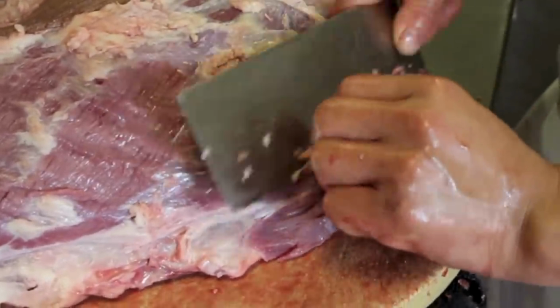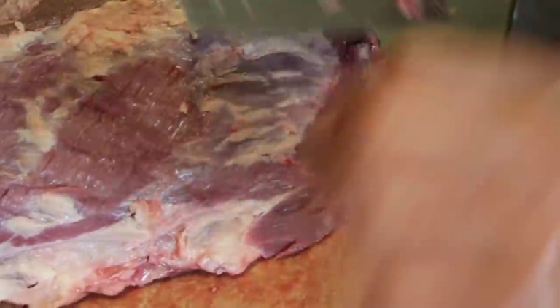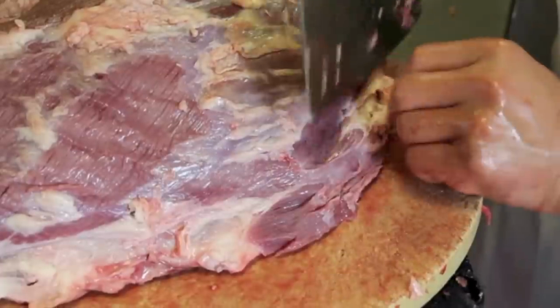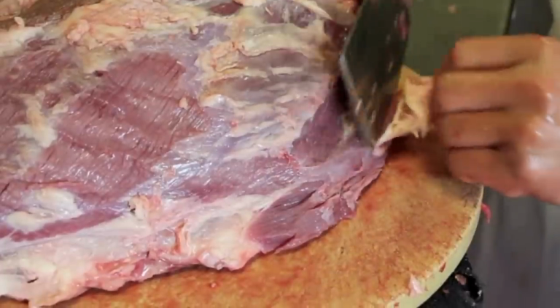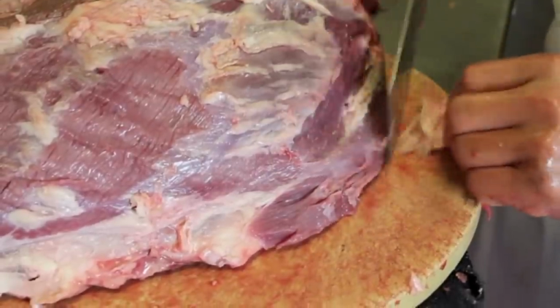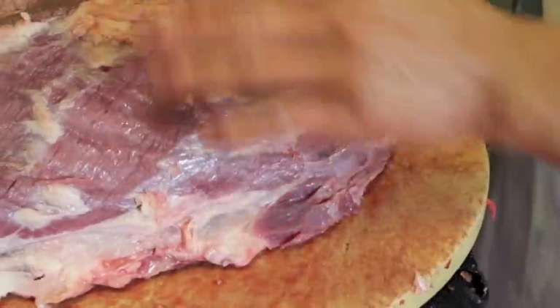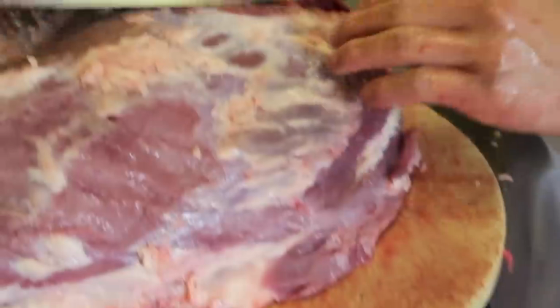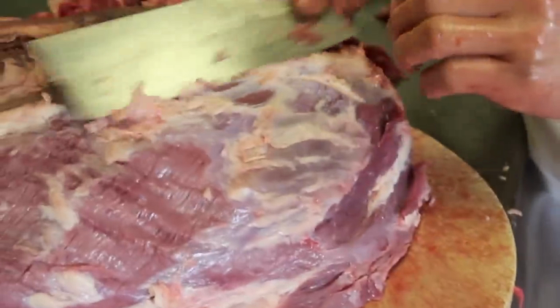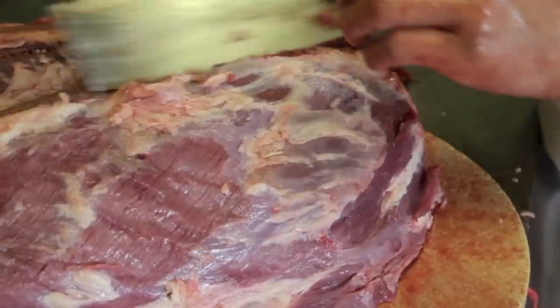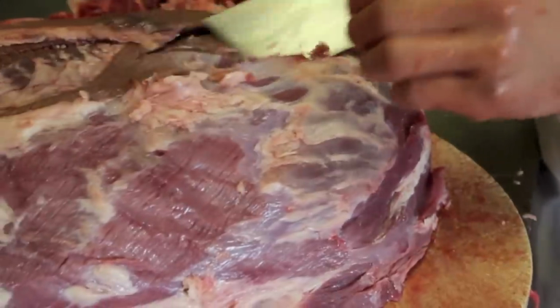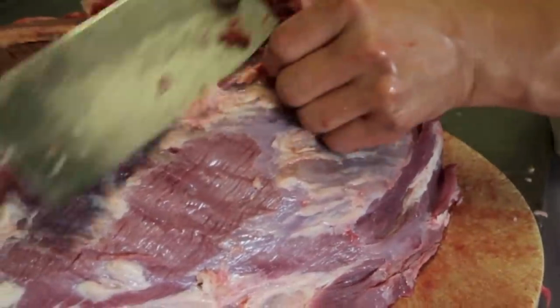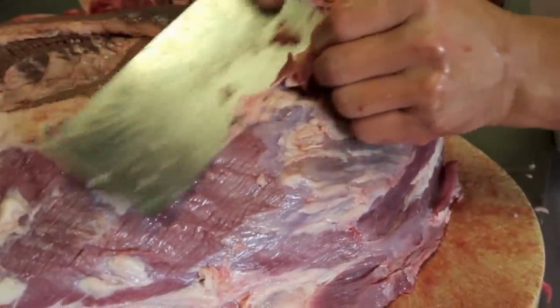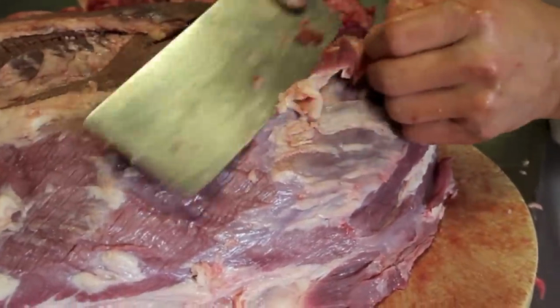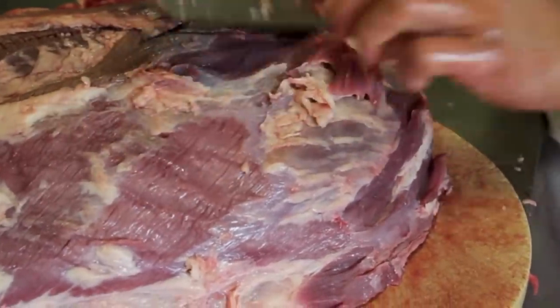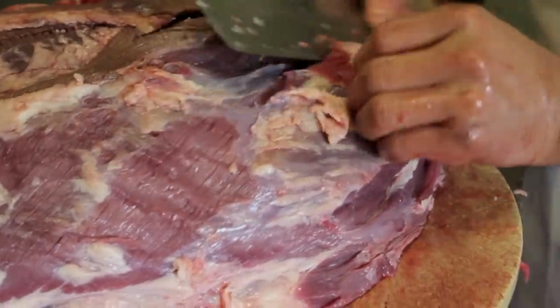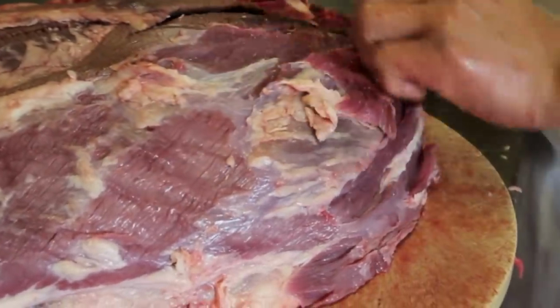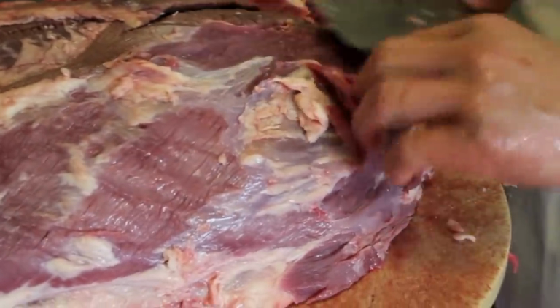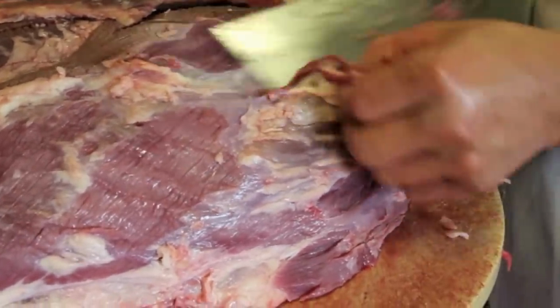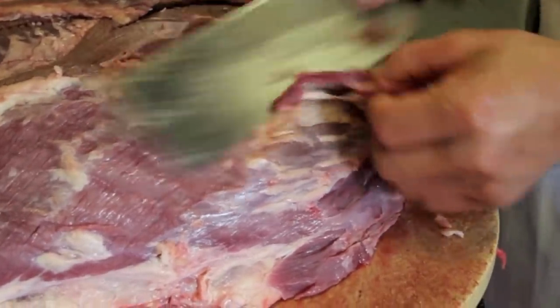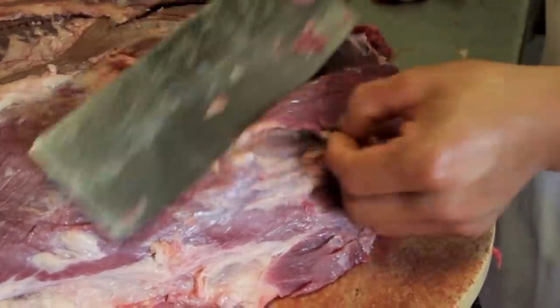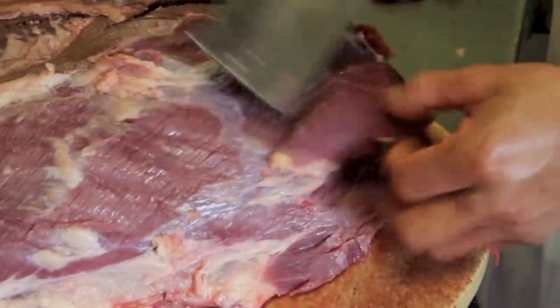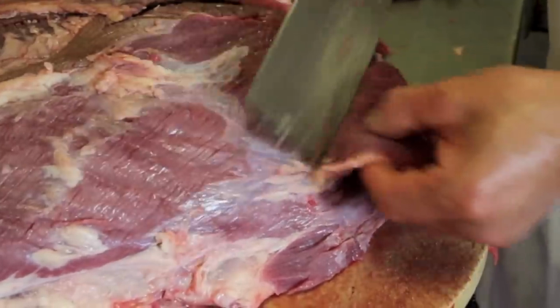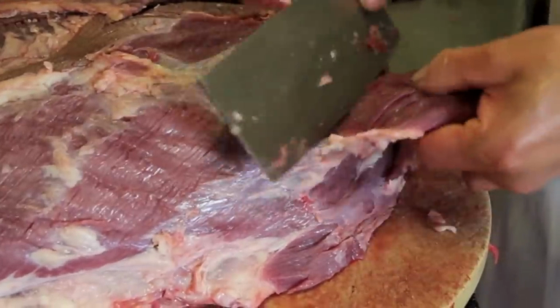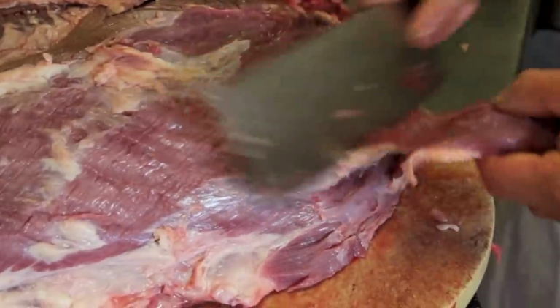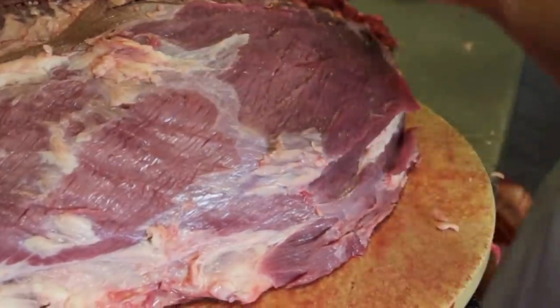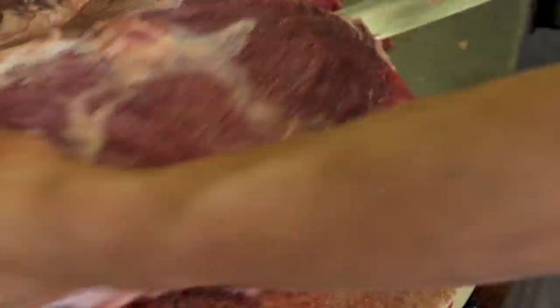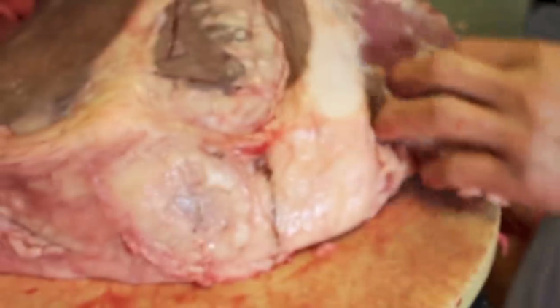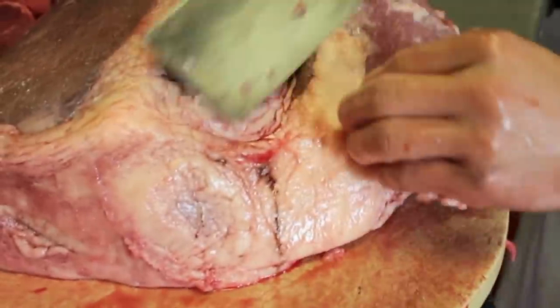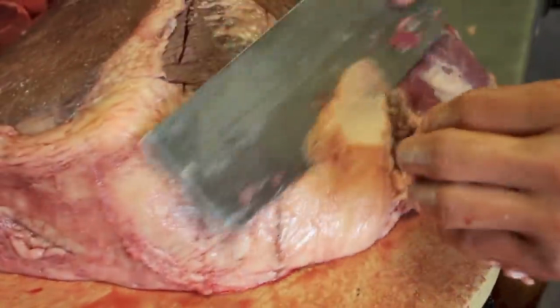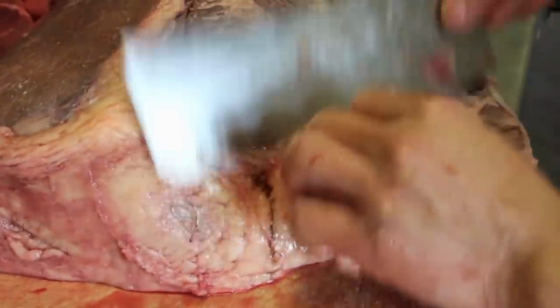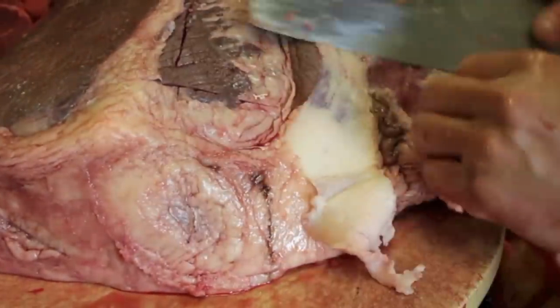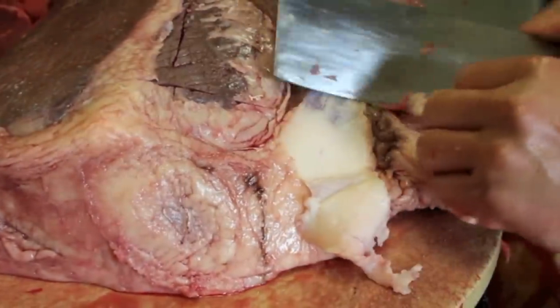So what does that all mean? It means that if you're looking to build muscles, want more bang for your buck and your wallet so you can spend more money on booze, blings, and what not, then this is your choice of meat.